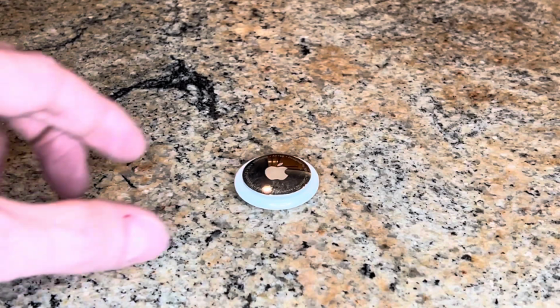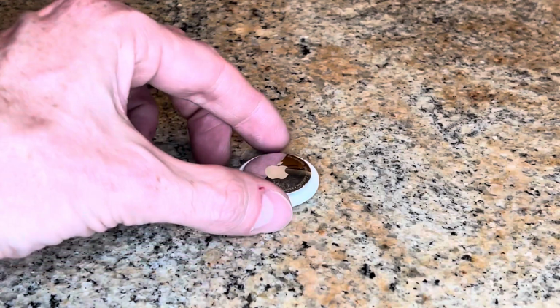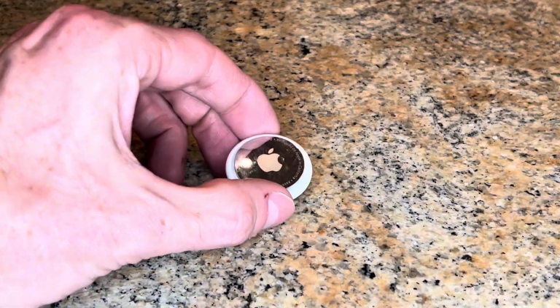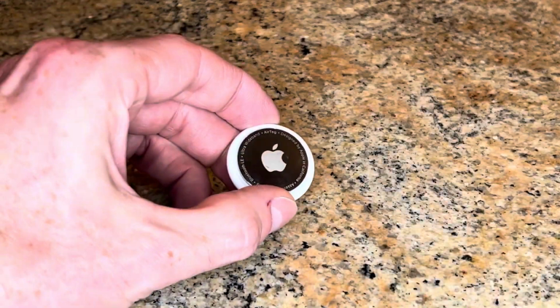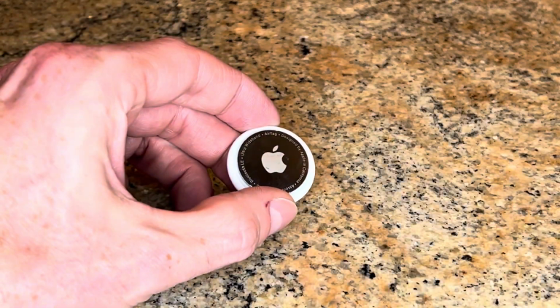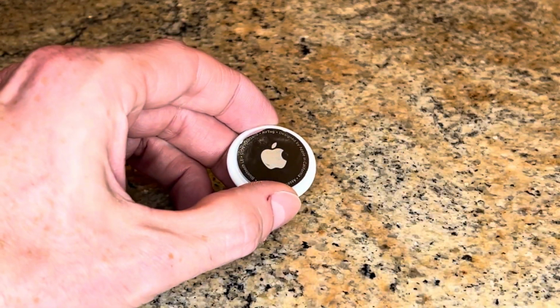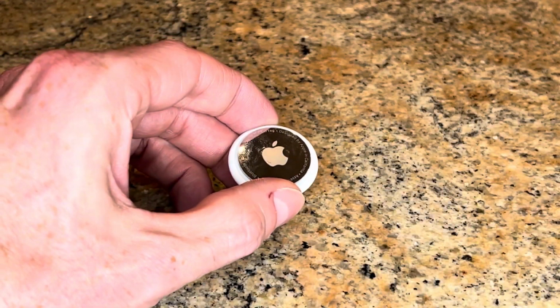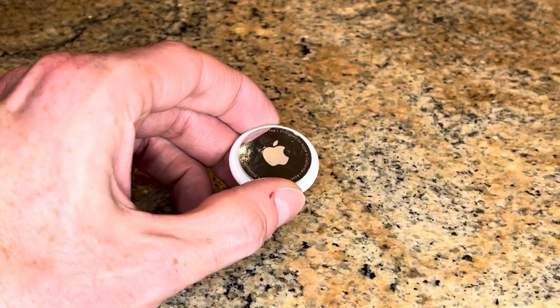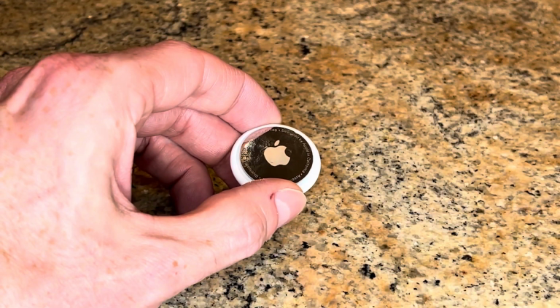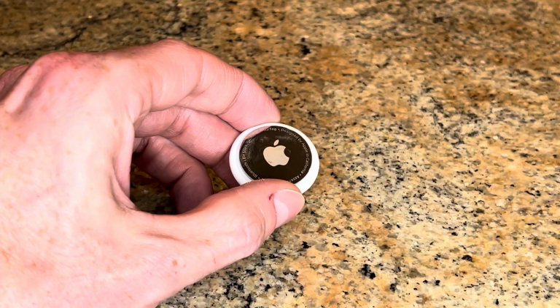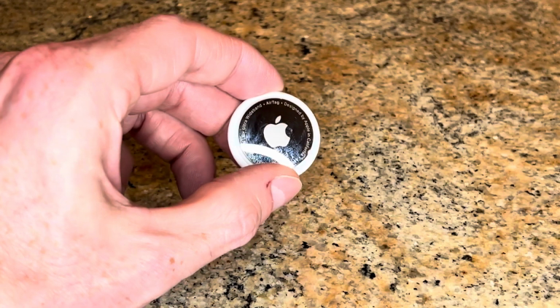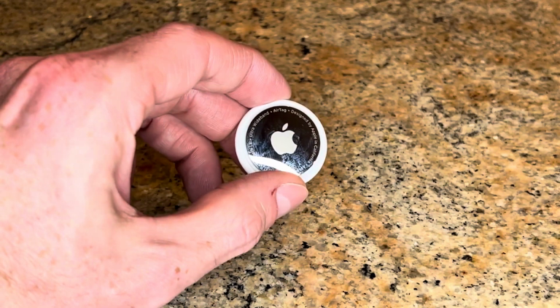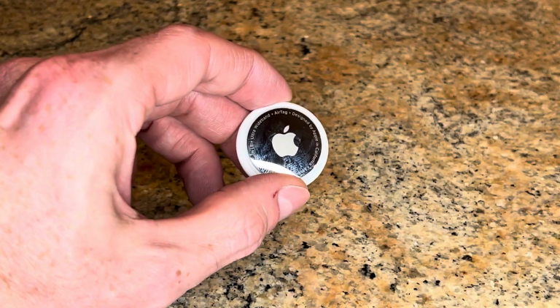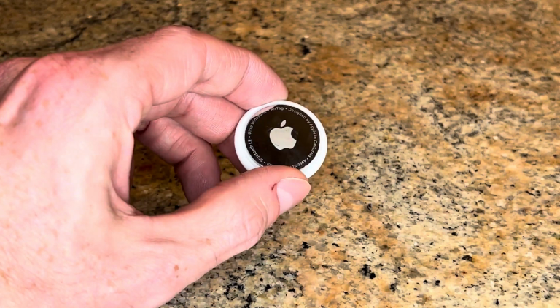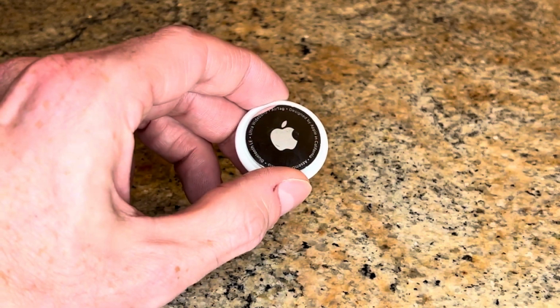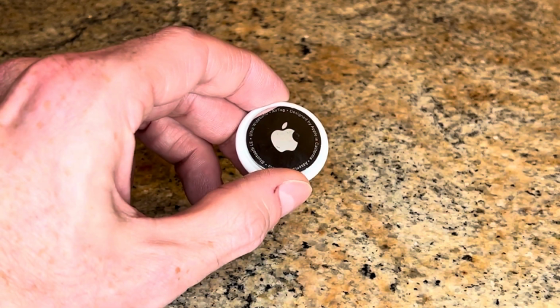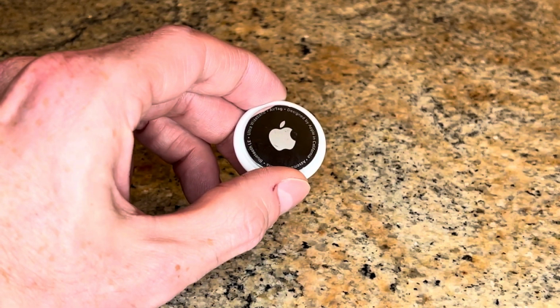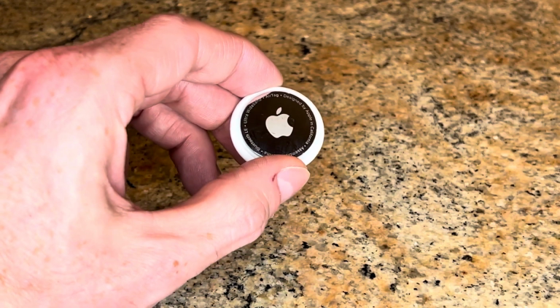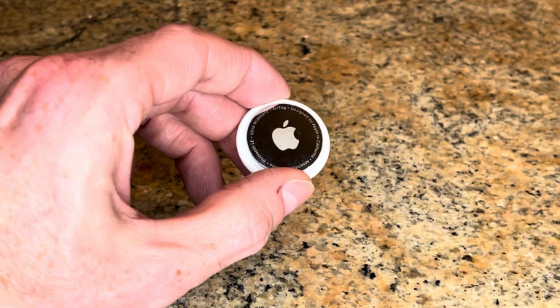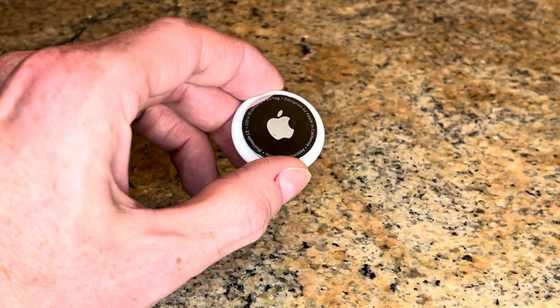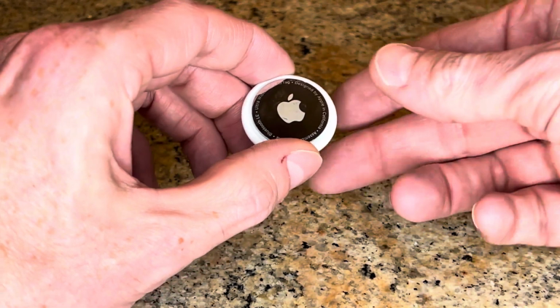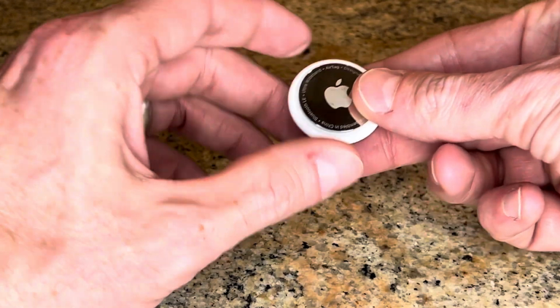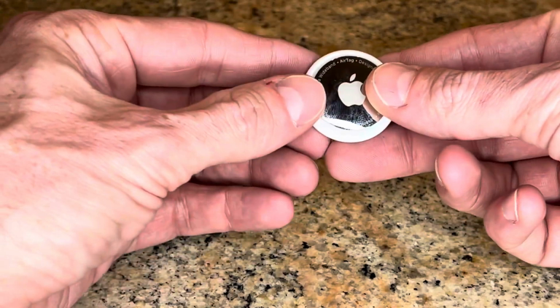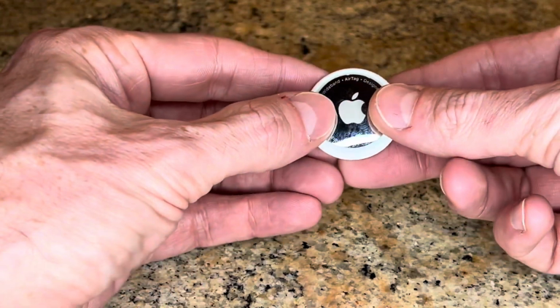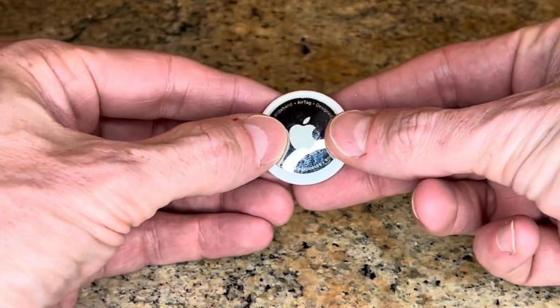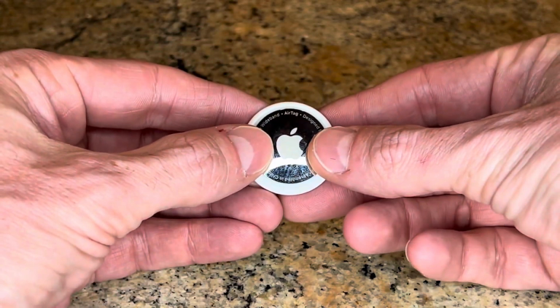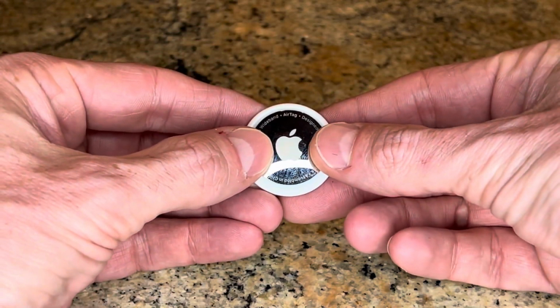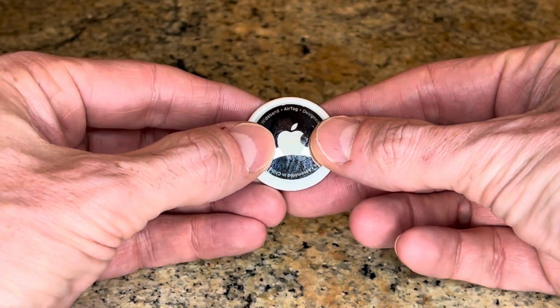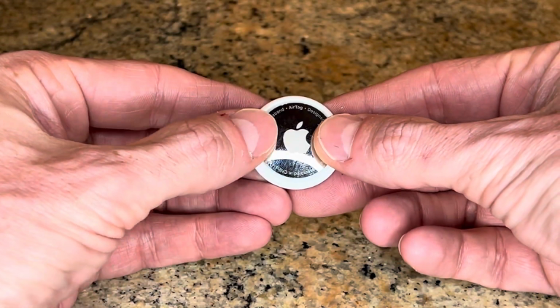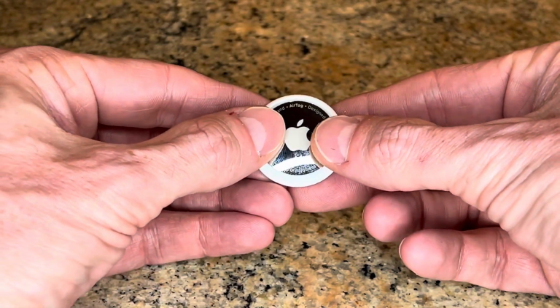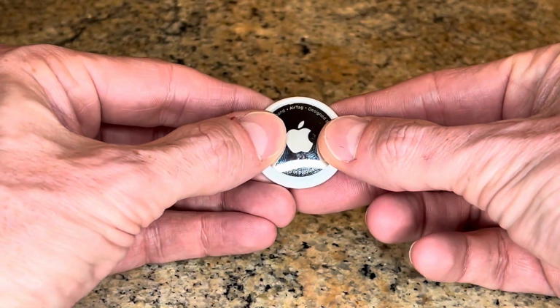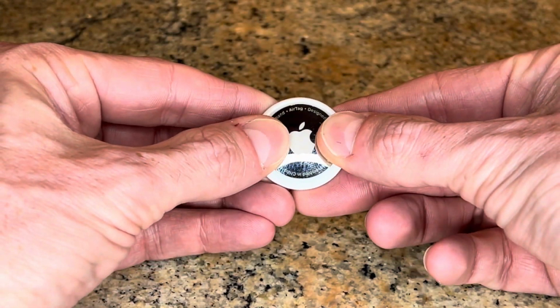I just got a notification on my iPhone that my AirTag battery was starting to die, so we're going to change the battery on that. You grab the AirTag like this and you gently twist to the left.